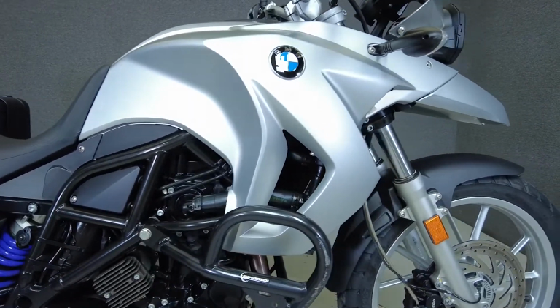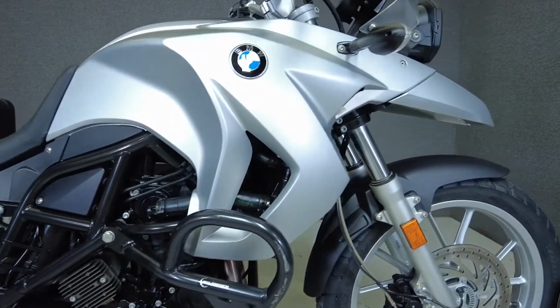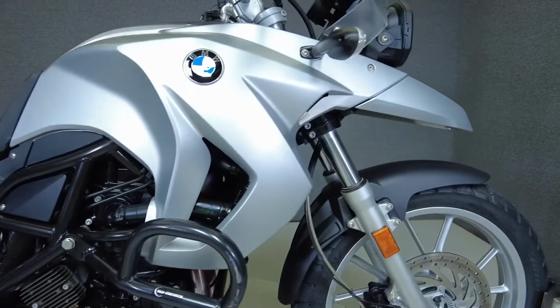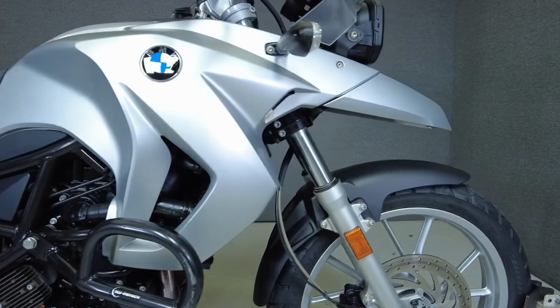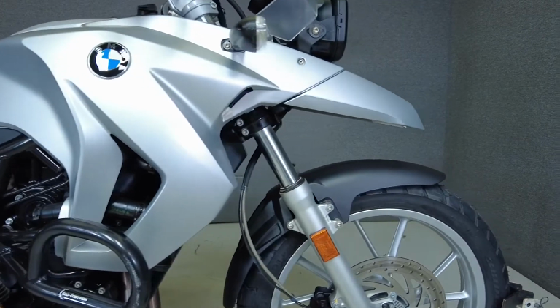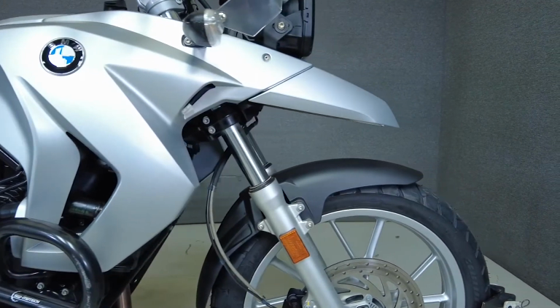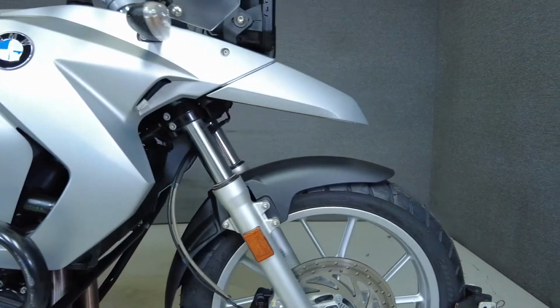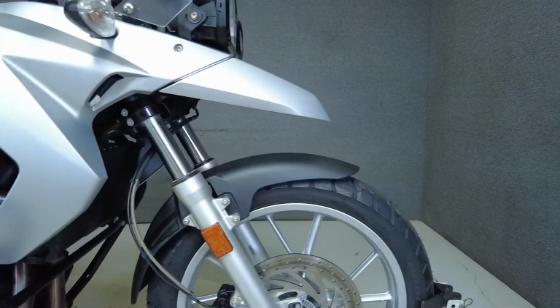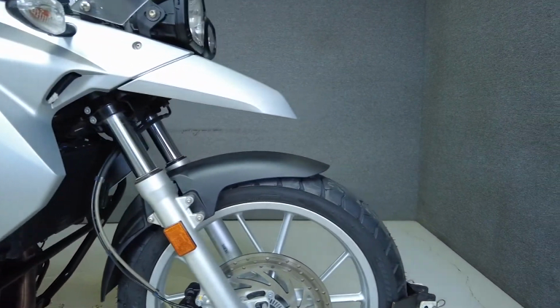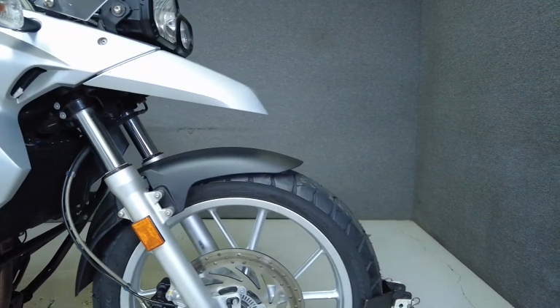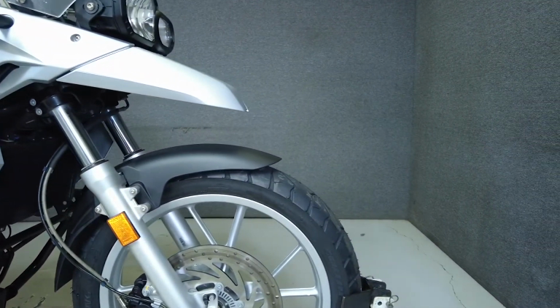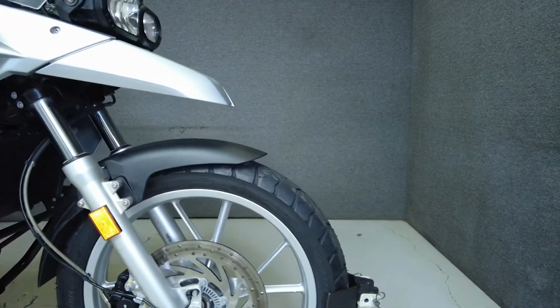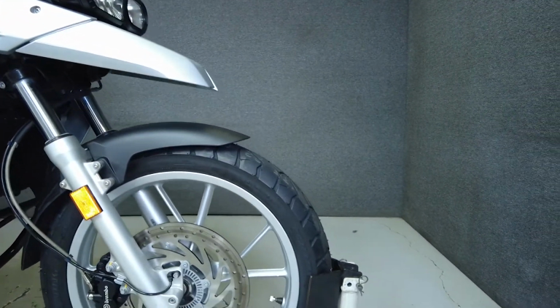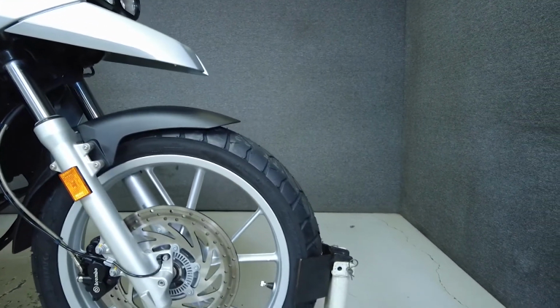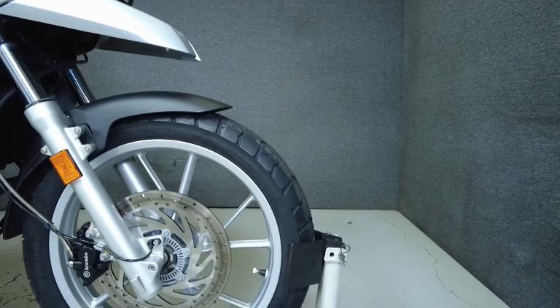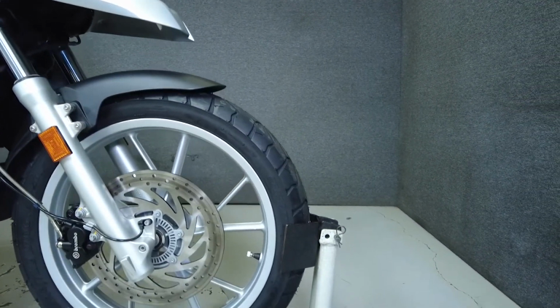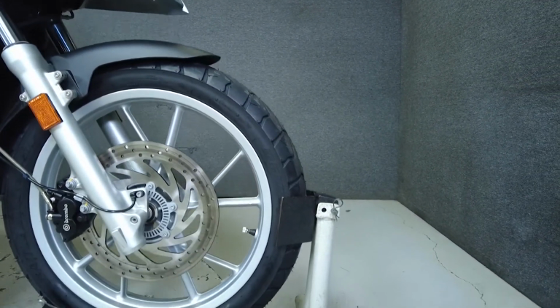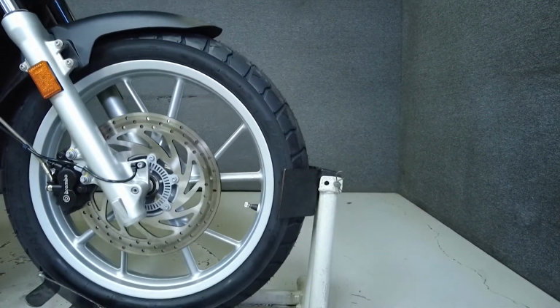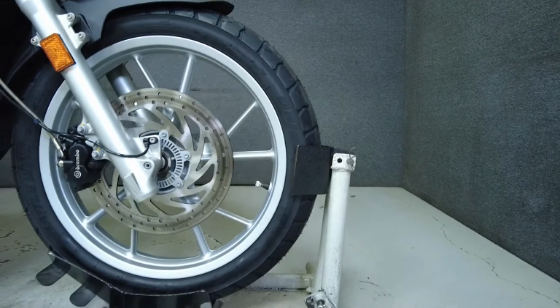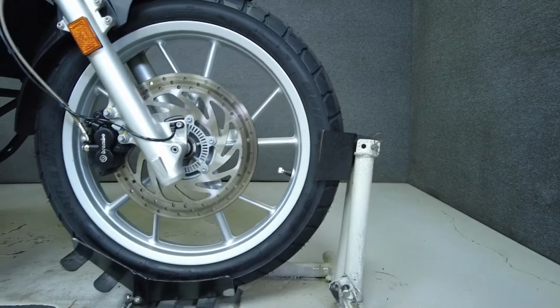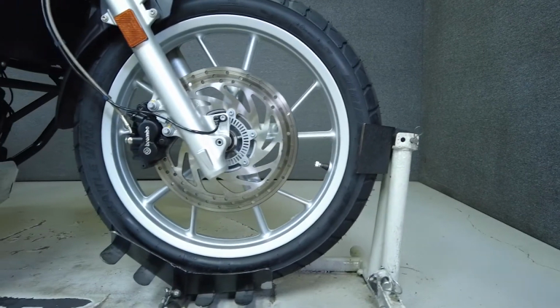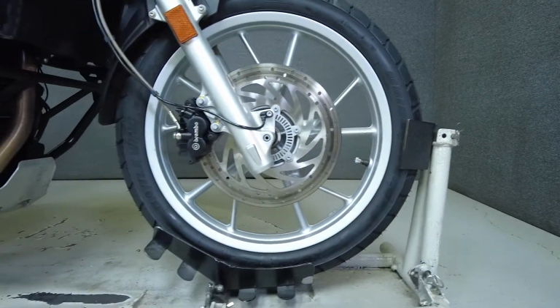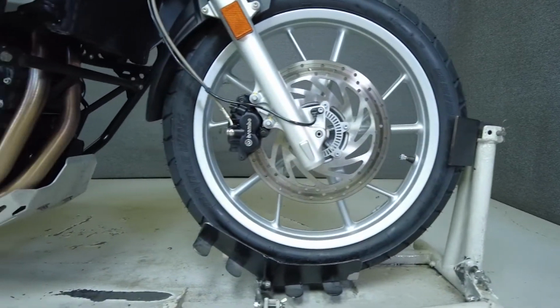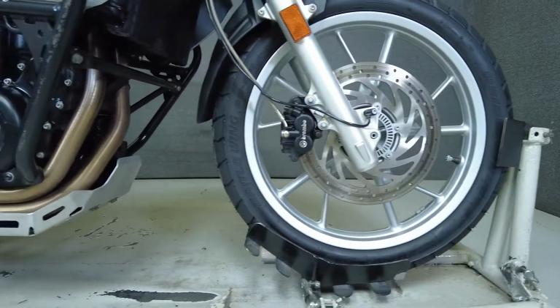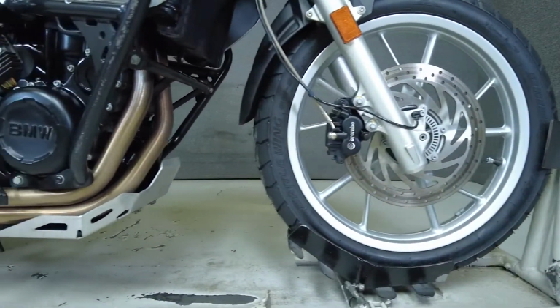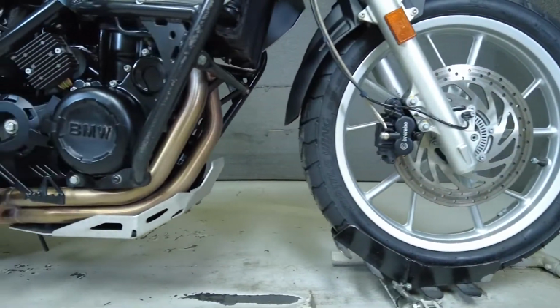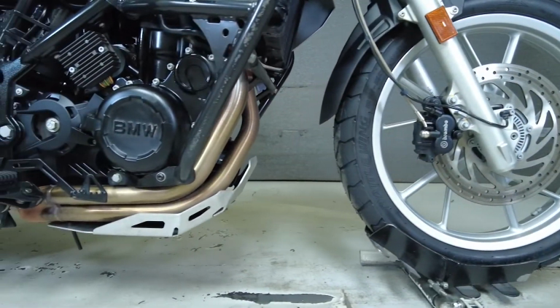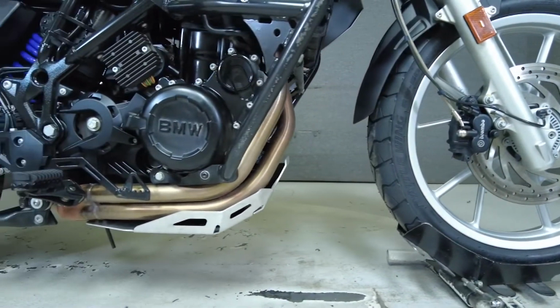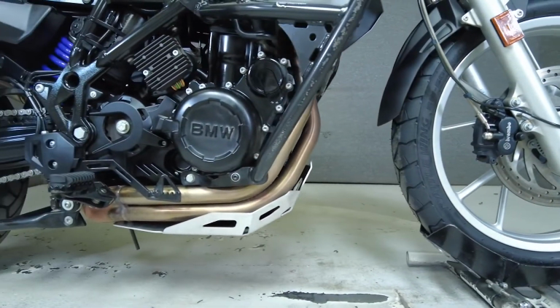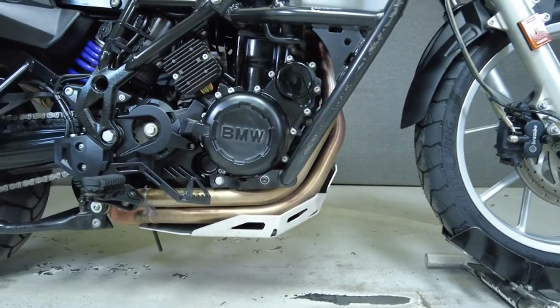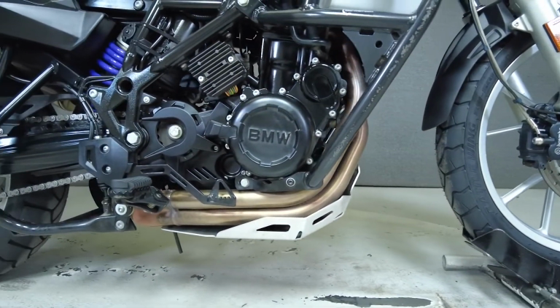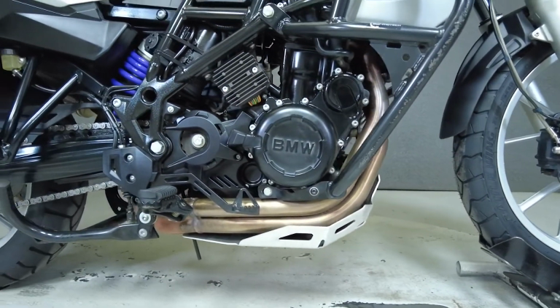A liquid-cooled 798cc motor puts 70 horsepower and 55 foot-pounds of torque through a 6-speed transmission. It has a 32.3-inch seat height and weighs in at 436 pounds.